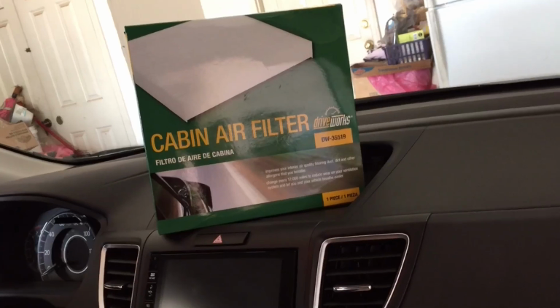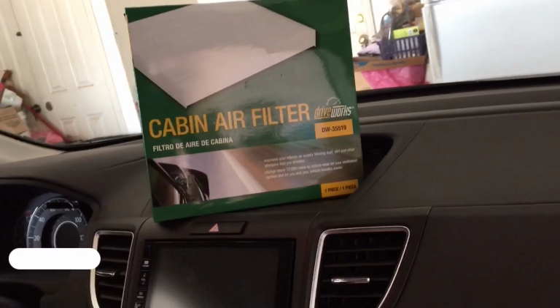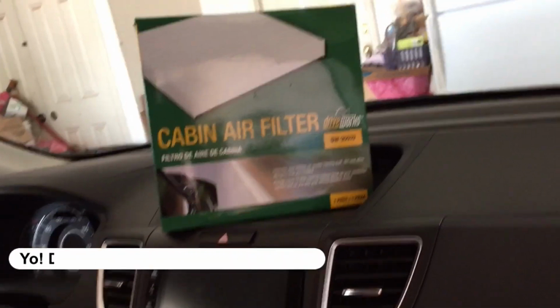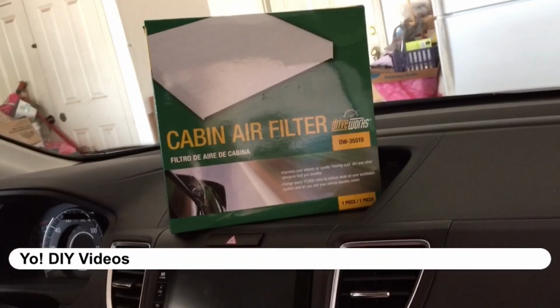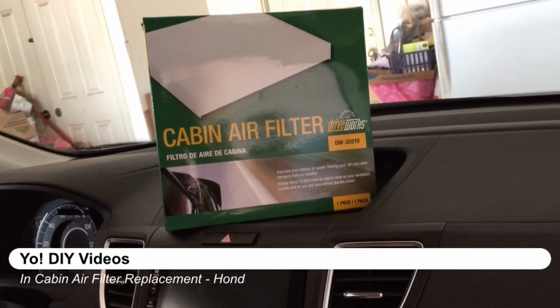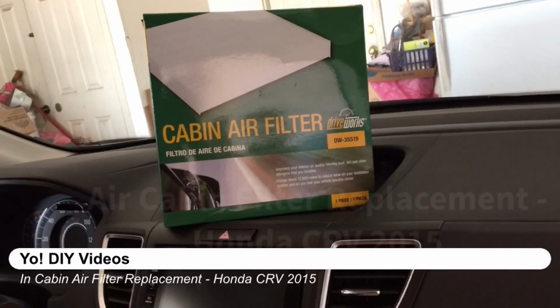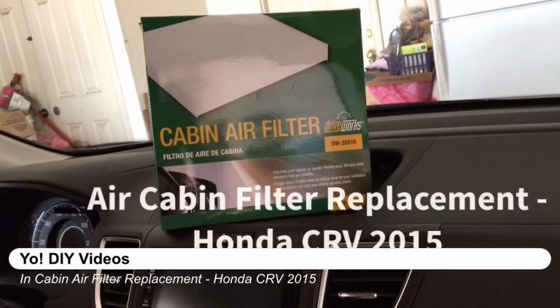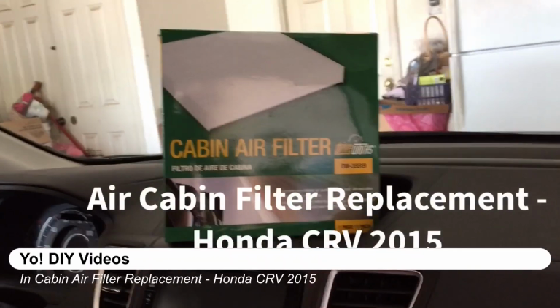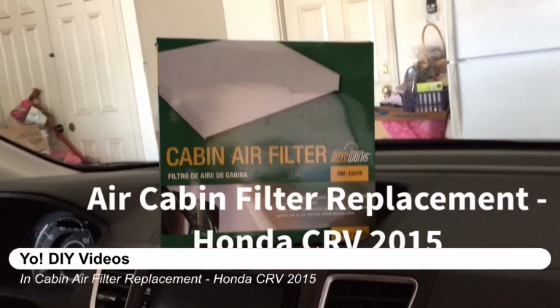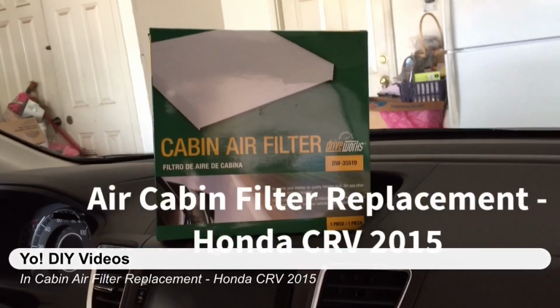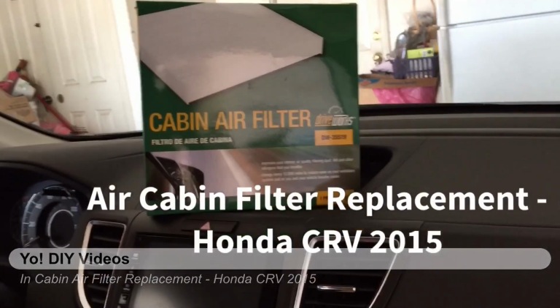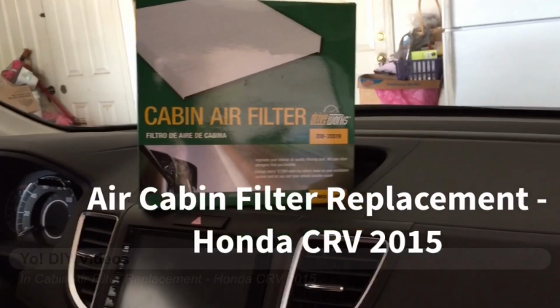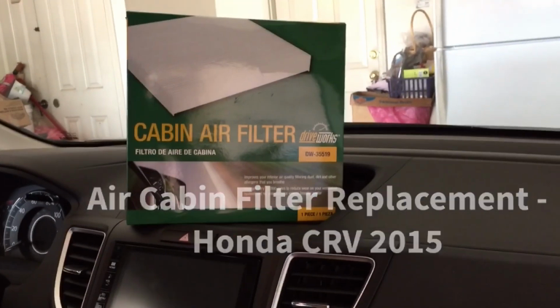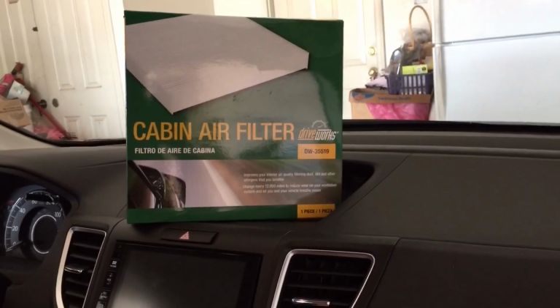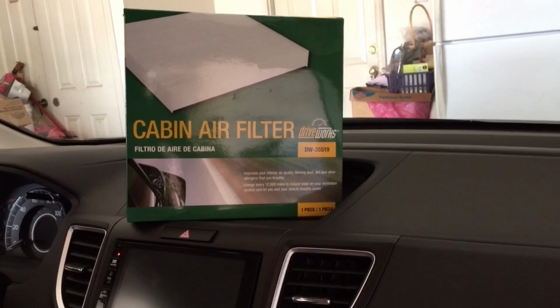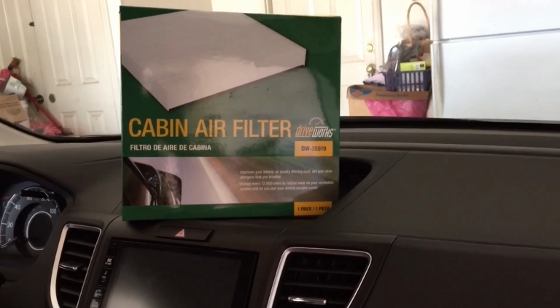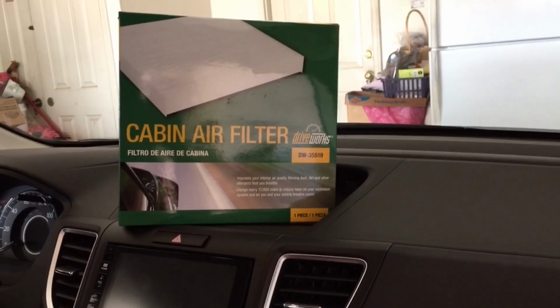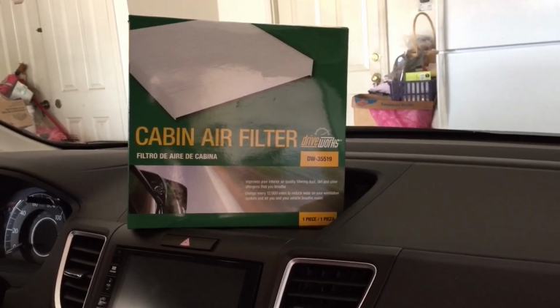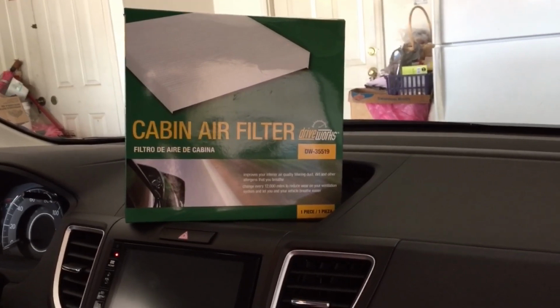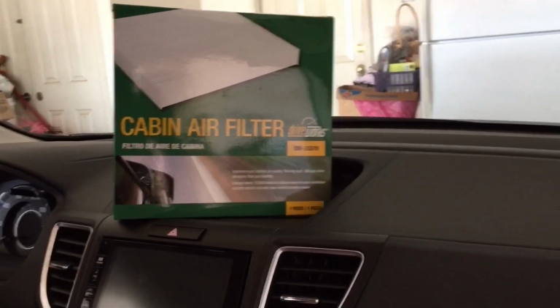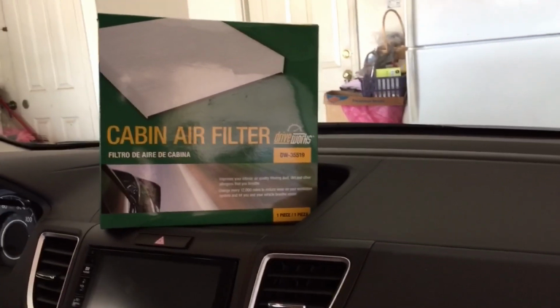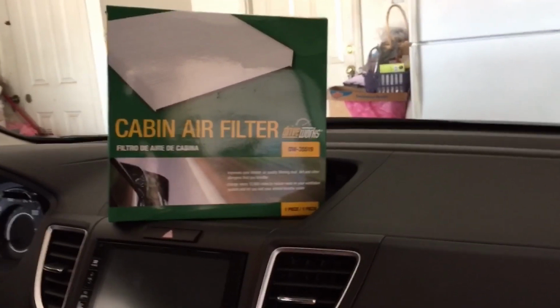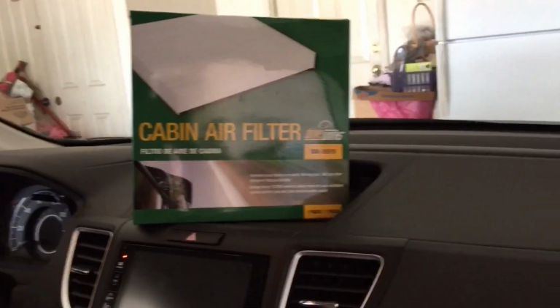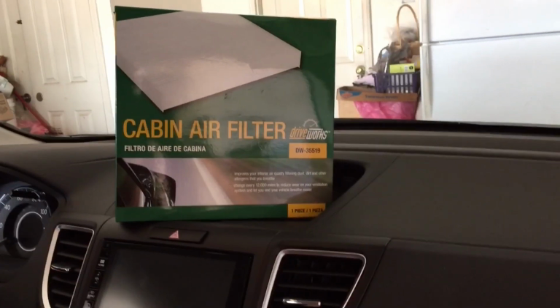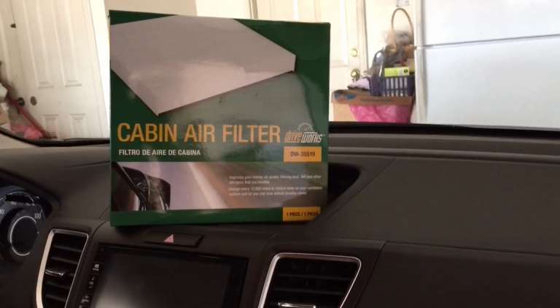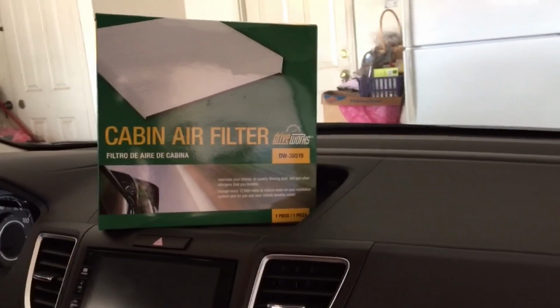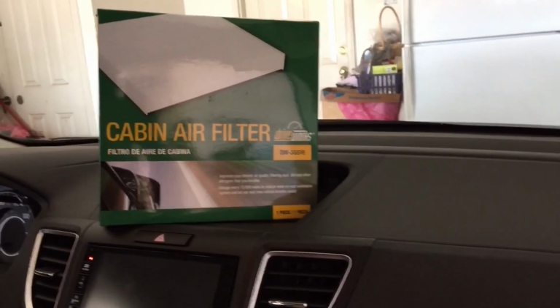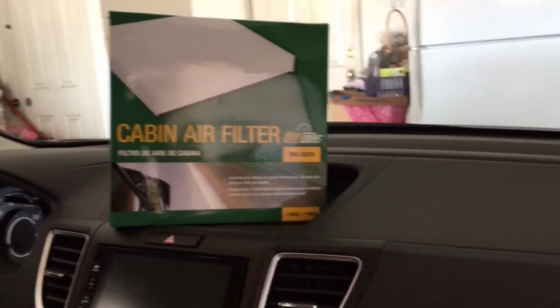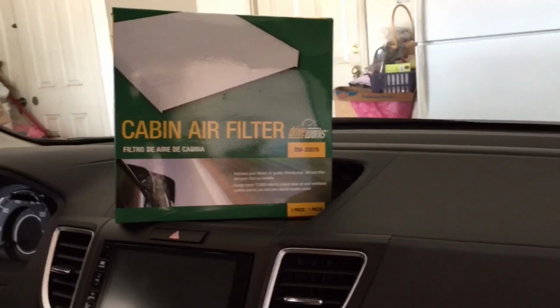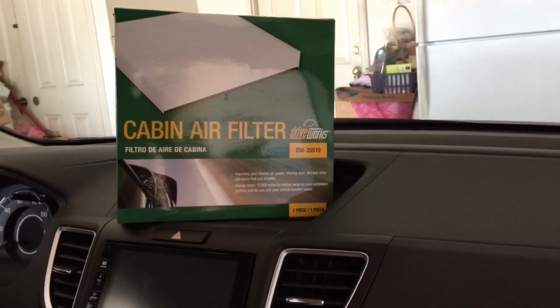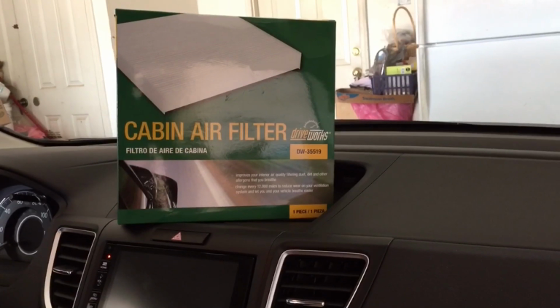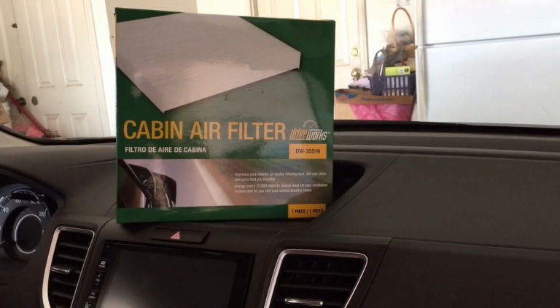Replacing your in-cabin air filter in your Honda CR-V is one of the easiest things you can do. You can avoid the cost of paying the dealership. They typically charge between $35 to $50 to $65 to replace it, depending on your region.